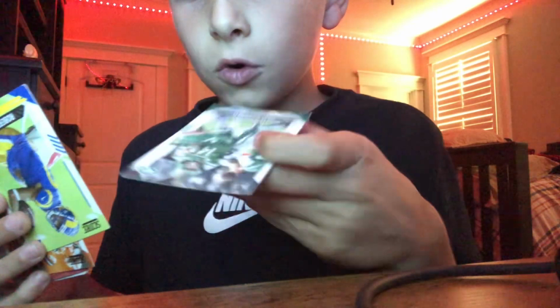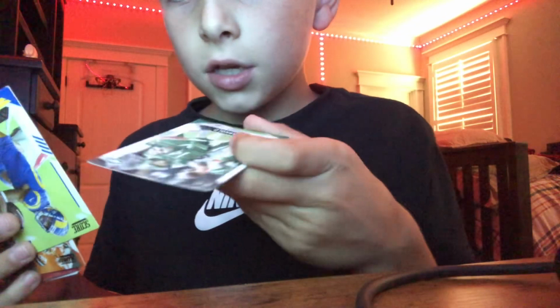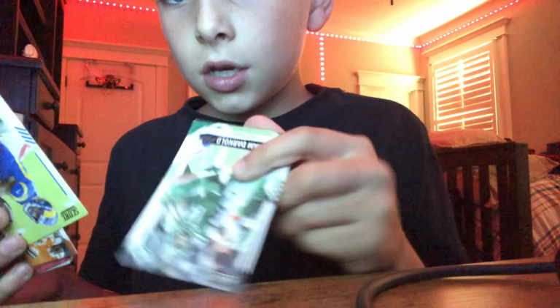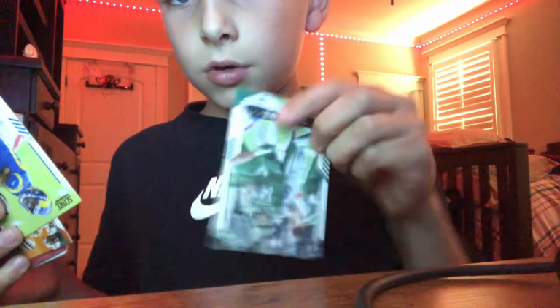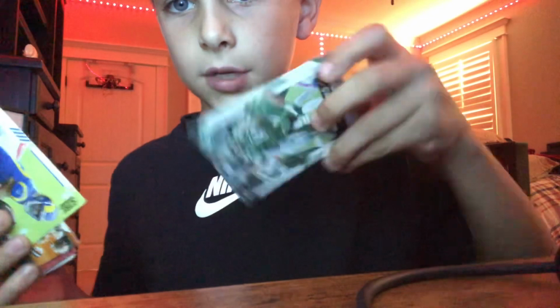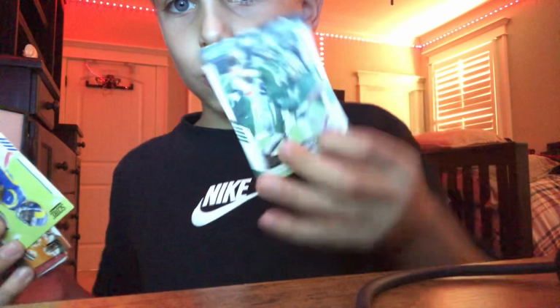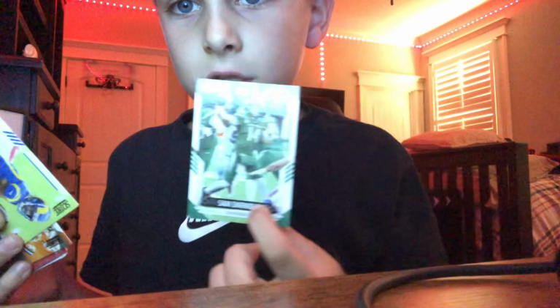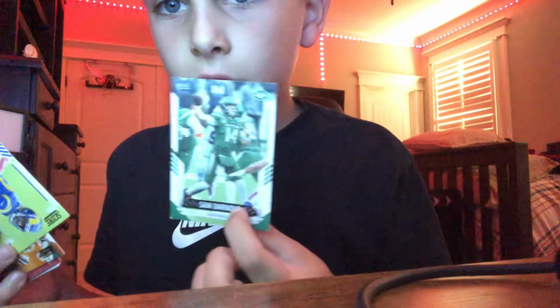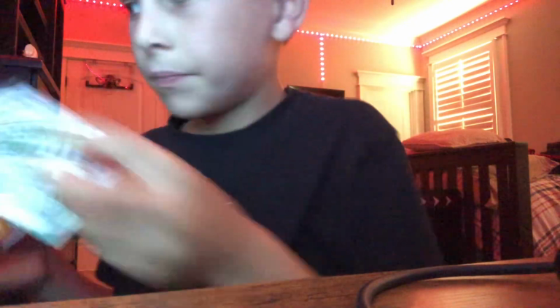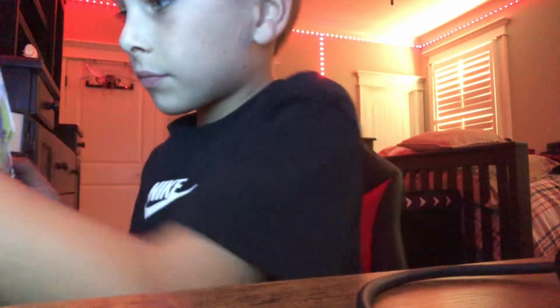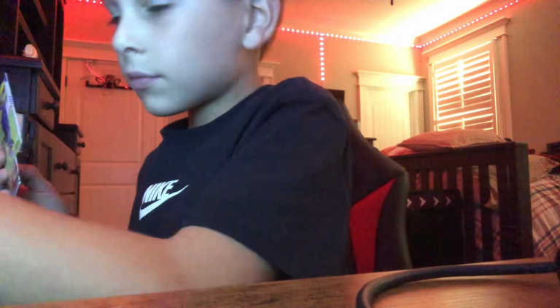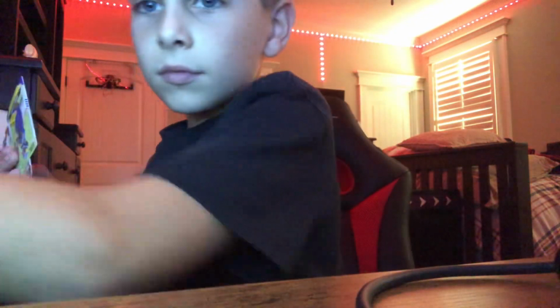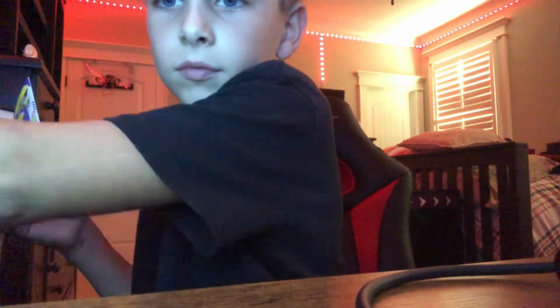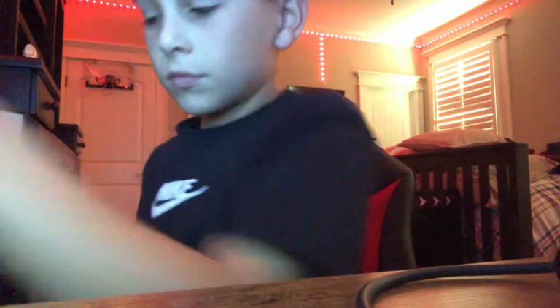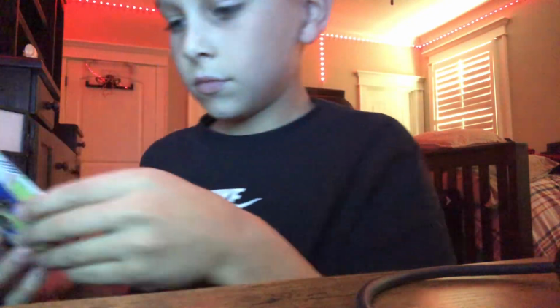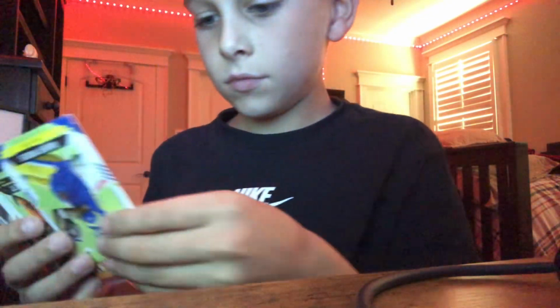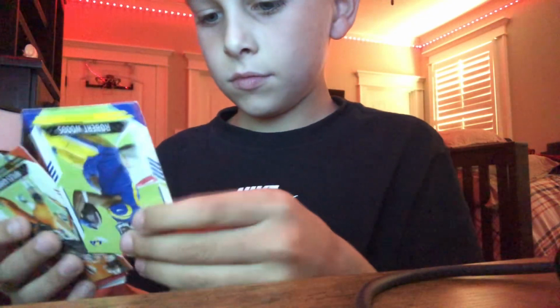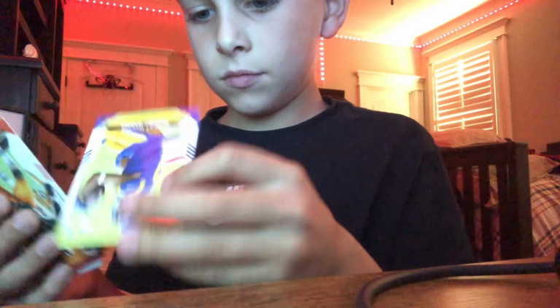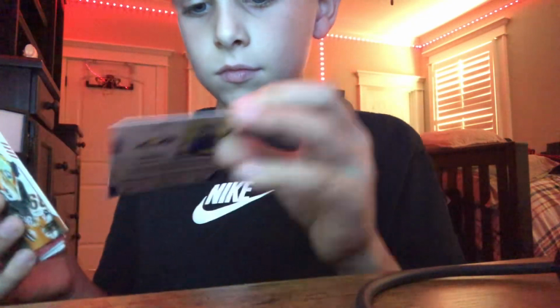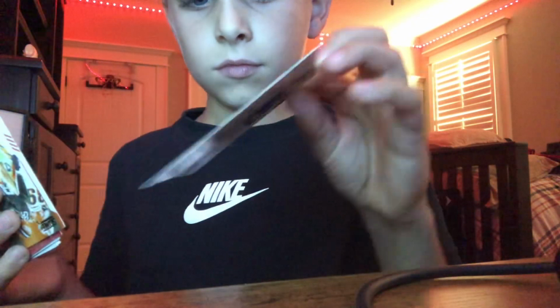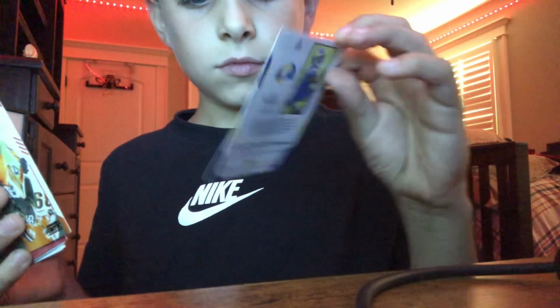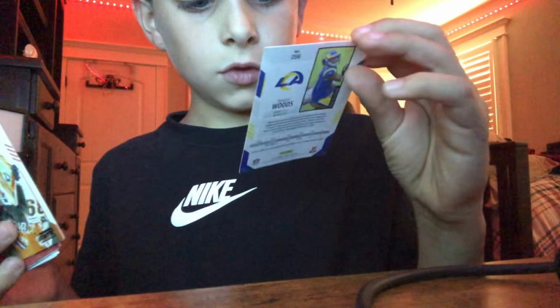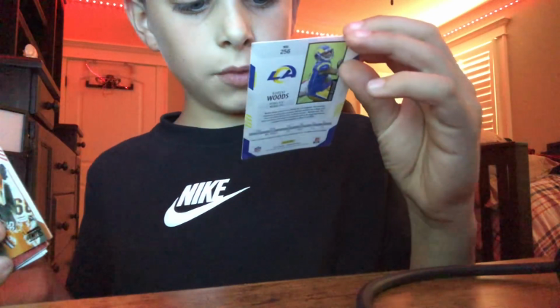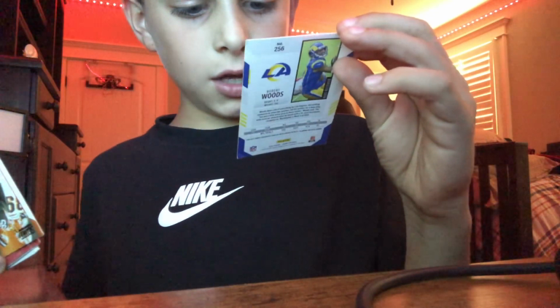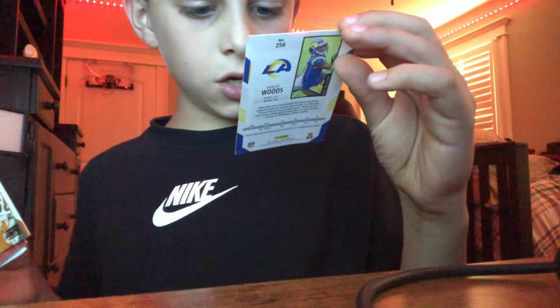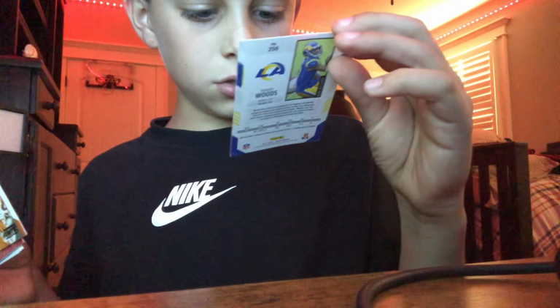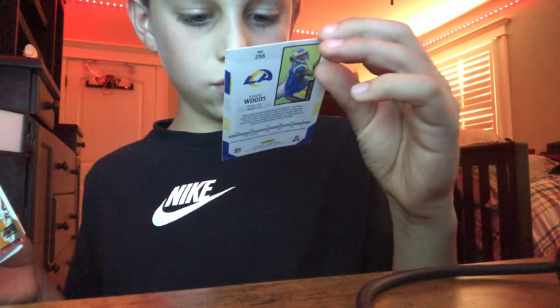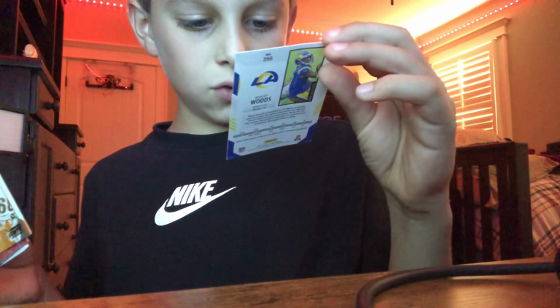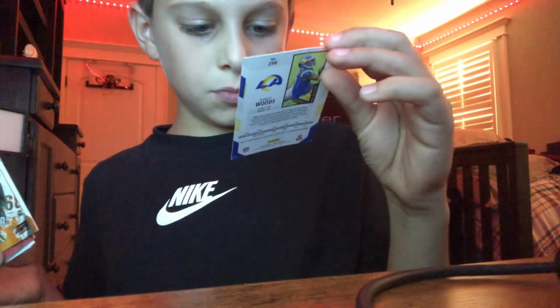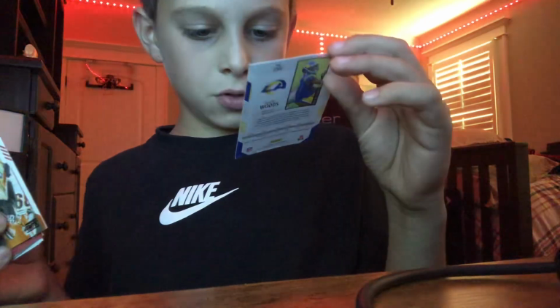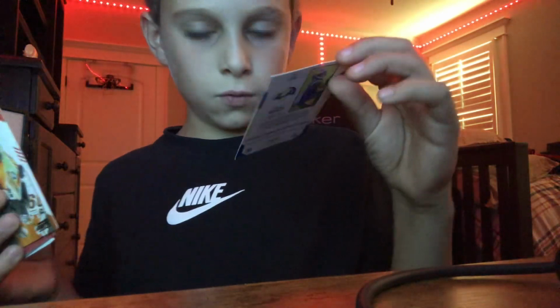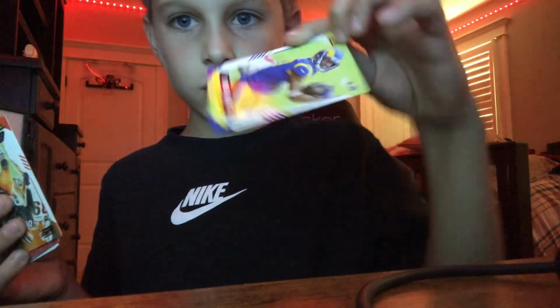From the L.A. Dodgers — no wait — Robert Woods. From L.A. — I don't know what the team is called.